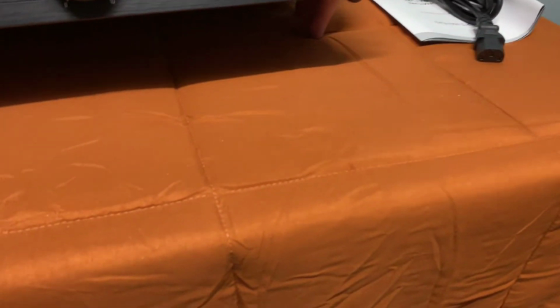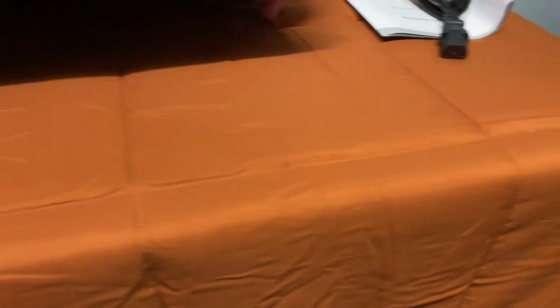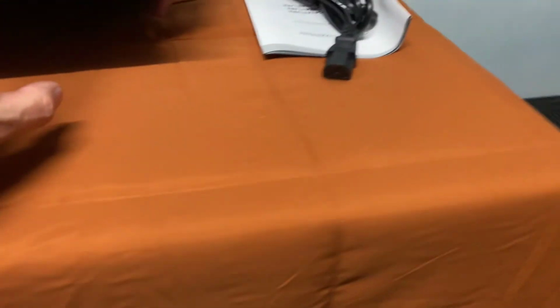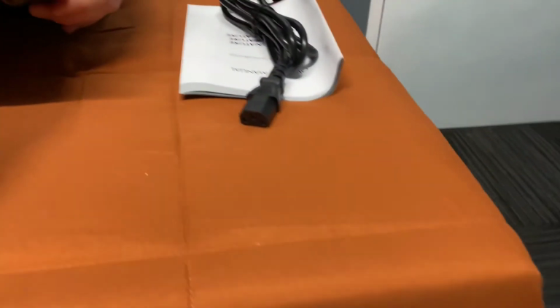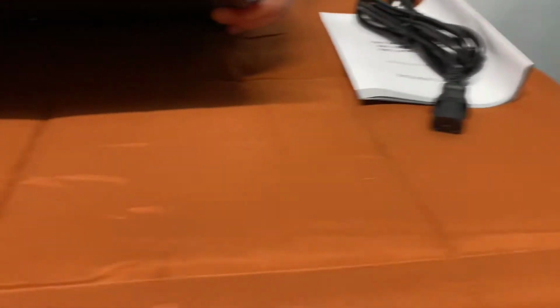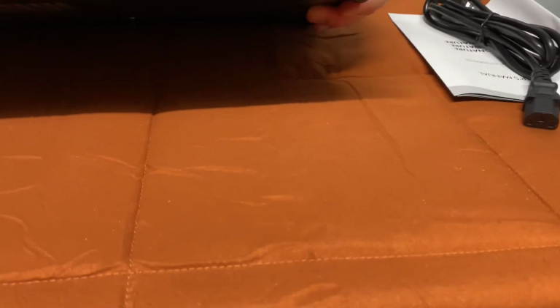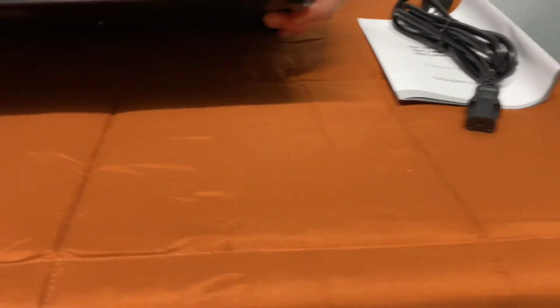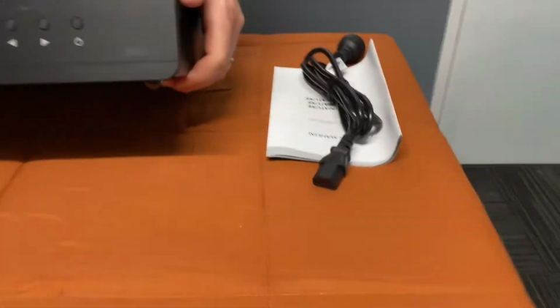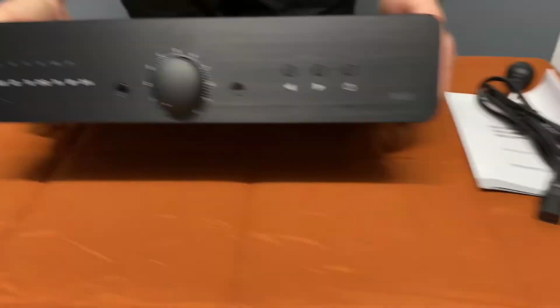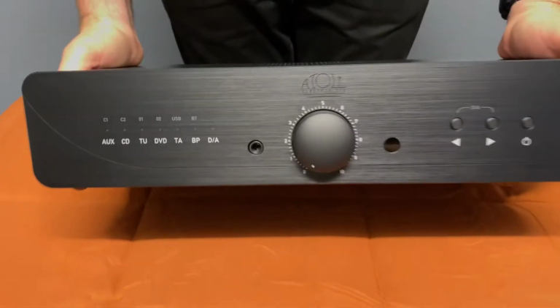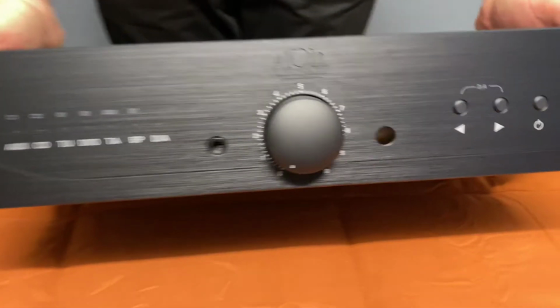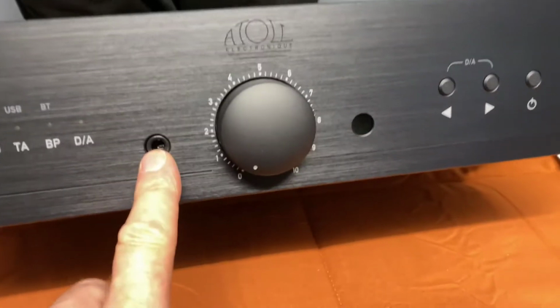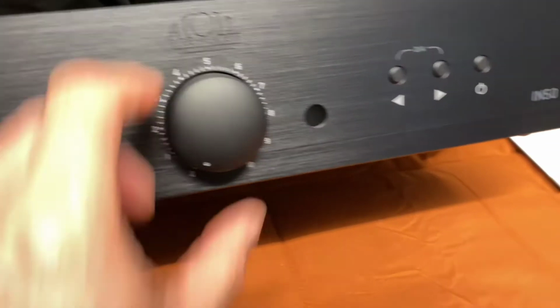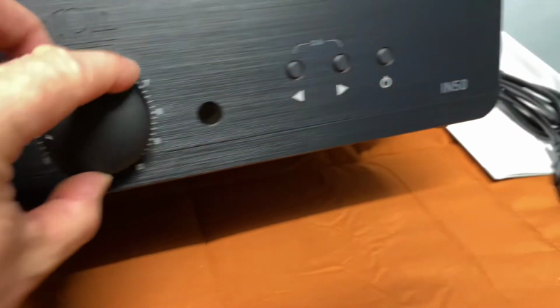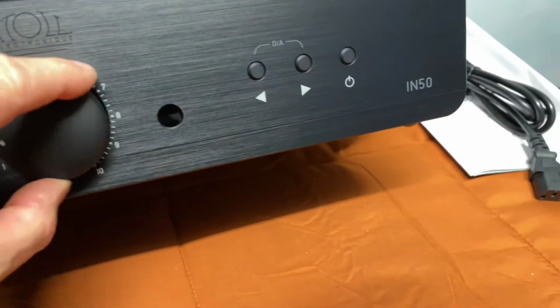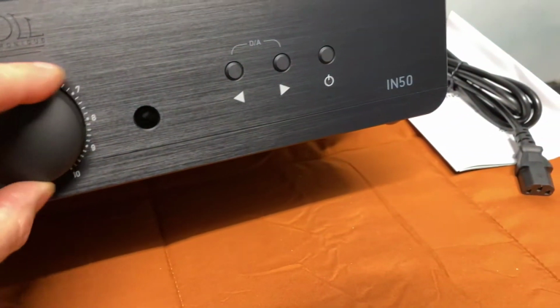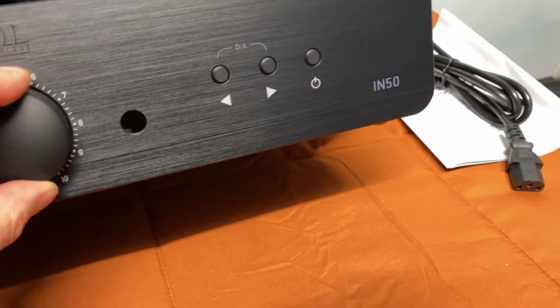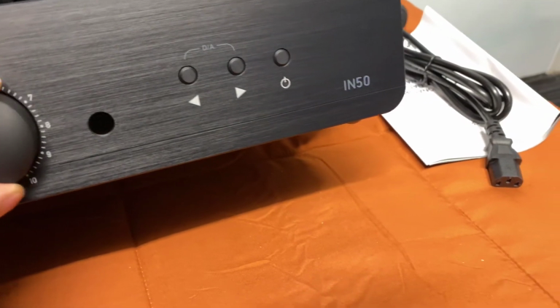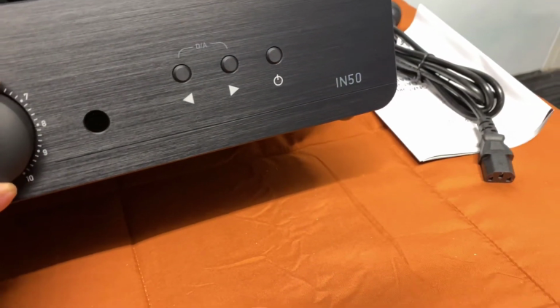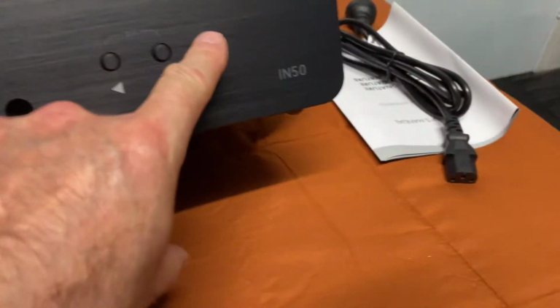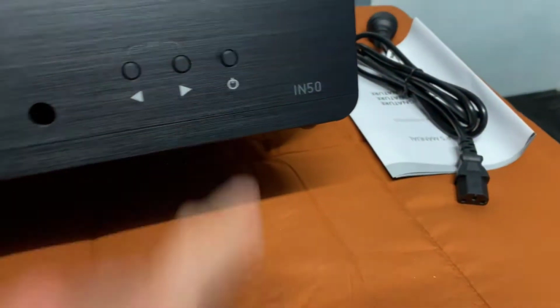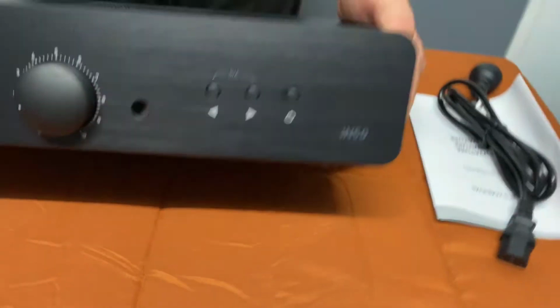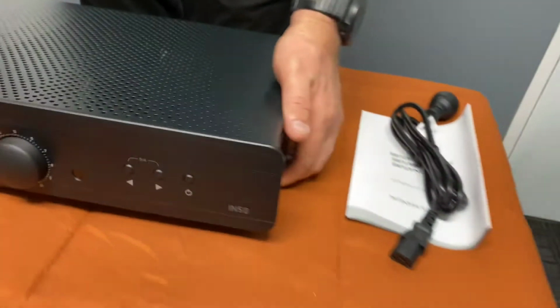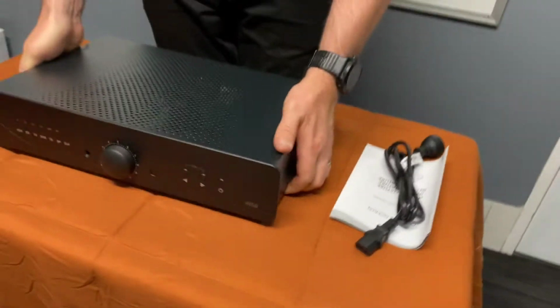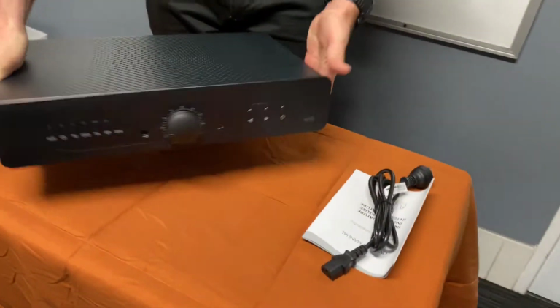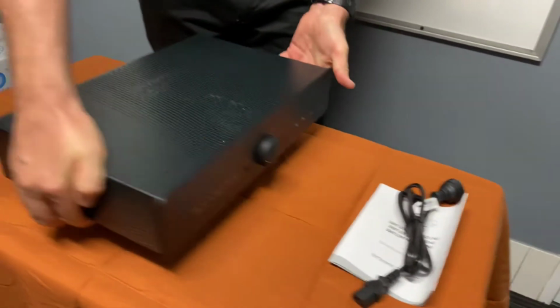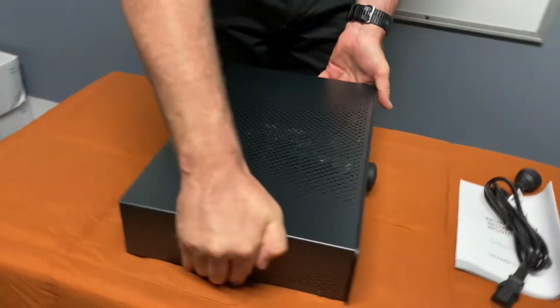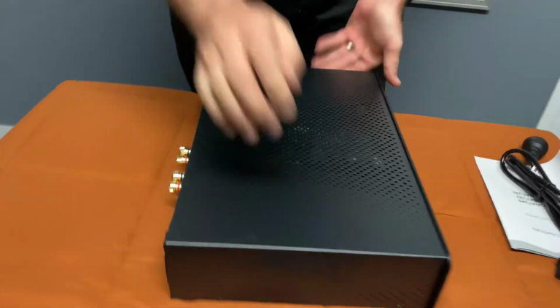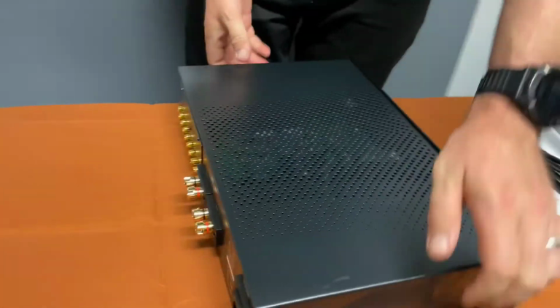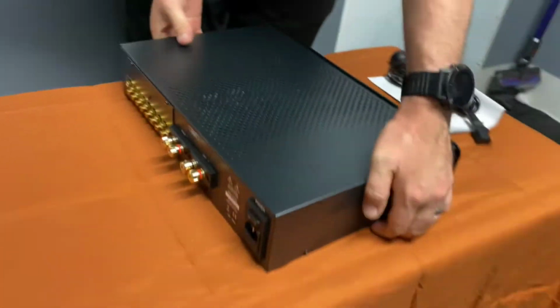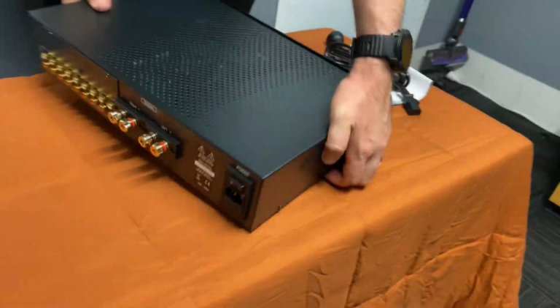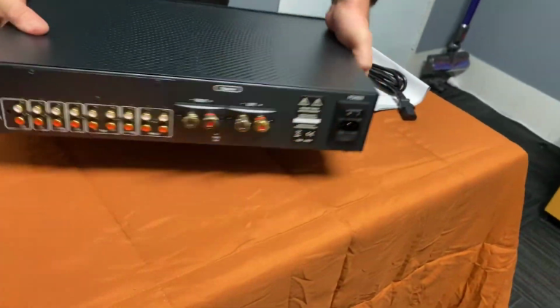It's got a clever little pattern on it — I actually like that curve. We've also got a headphone socket, which I think is very important, and I really like the feel of the volume control — very nice. They come in black and silver, so there are two color options.